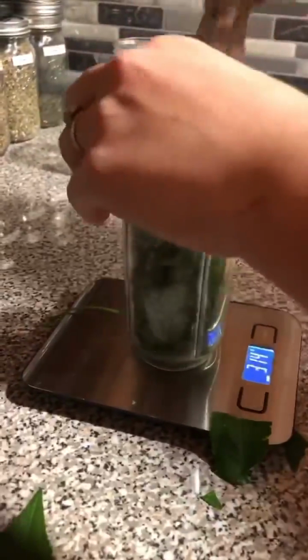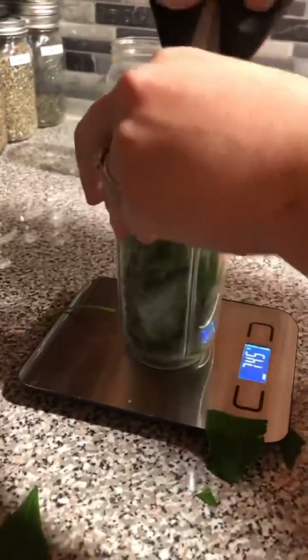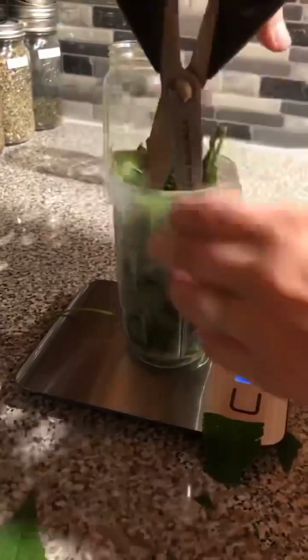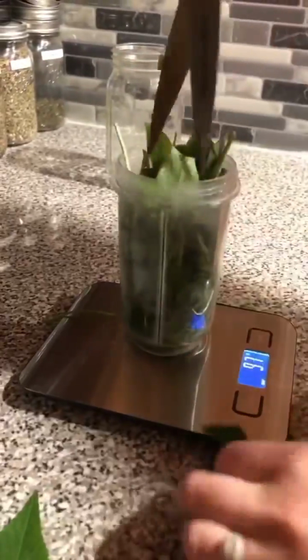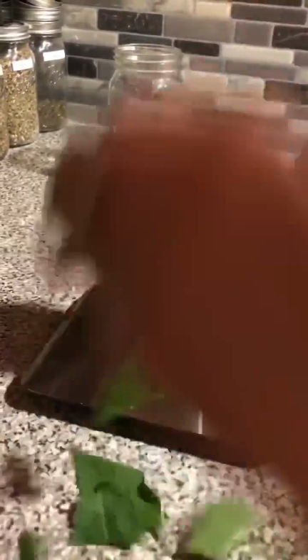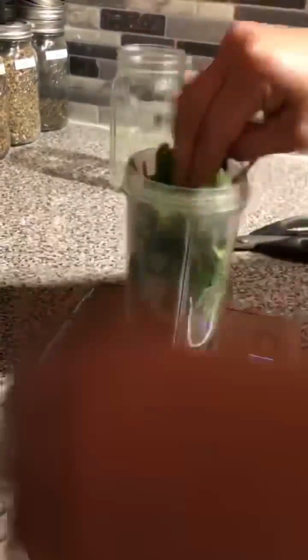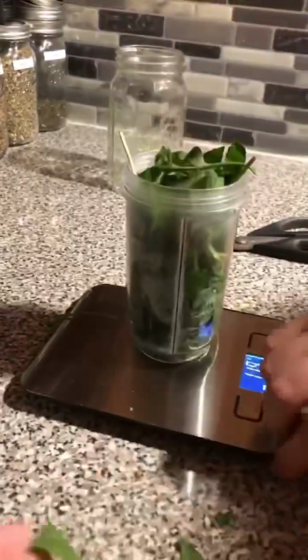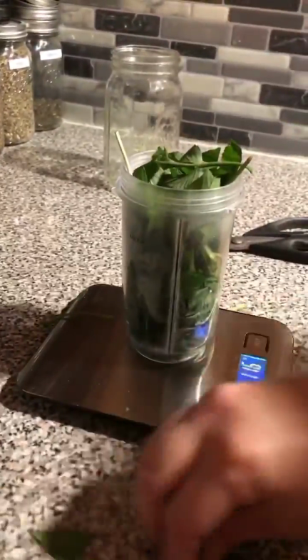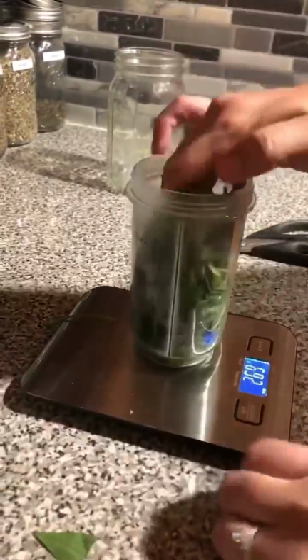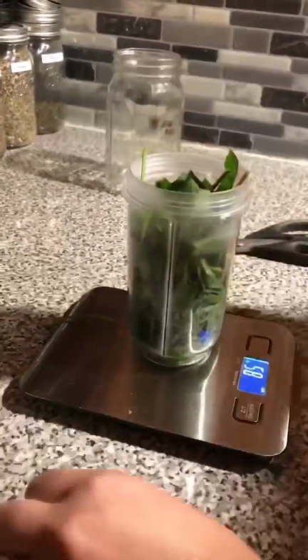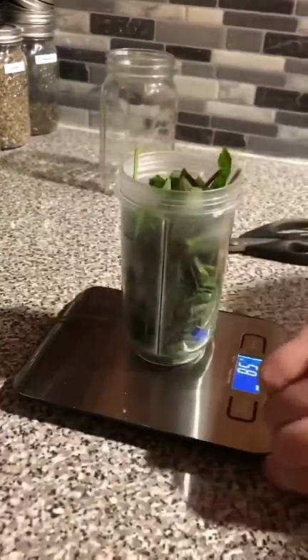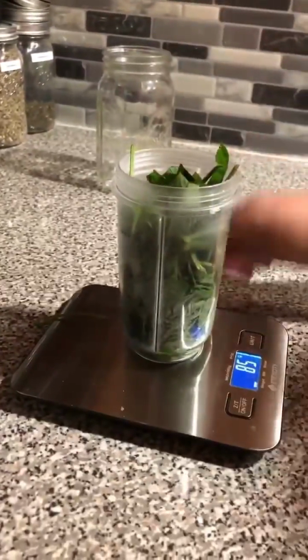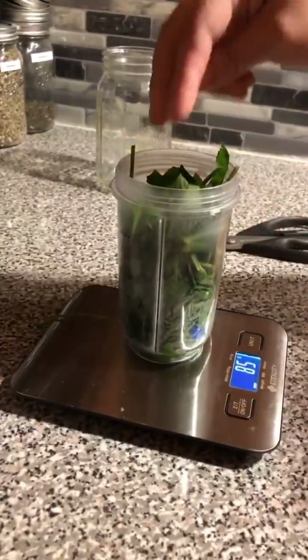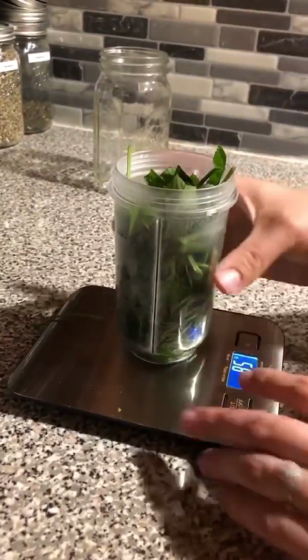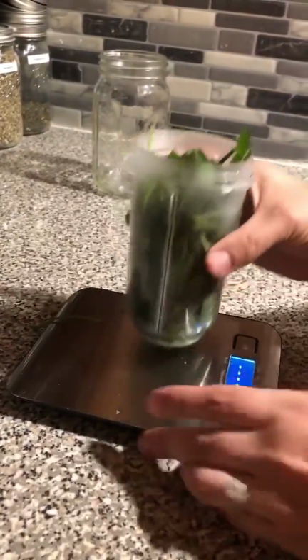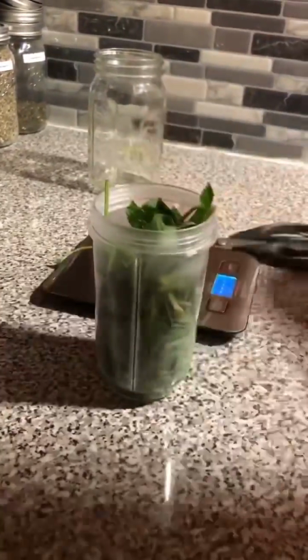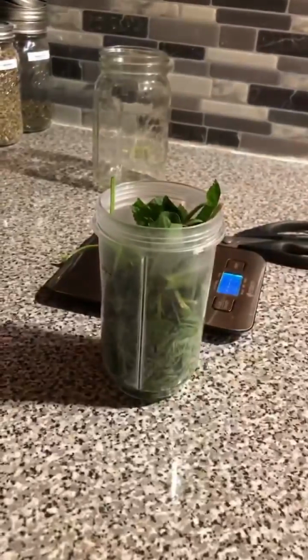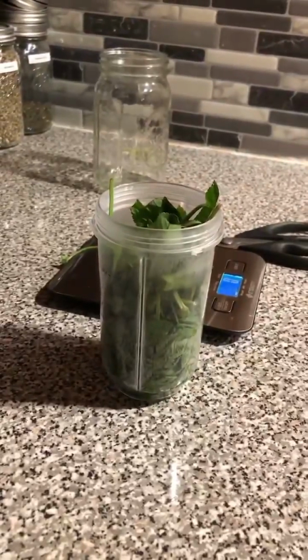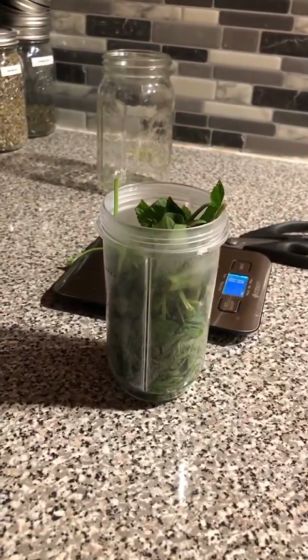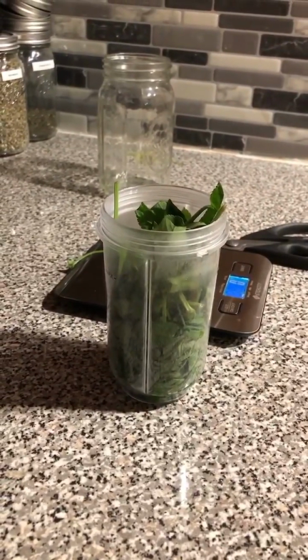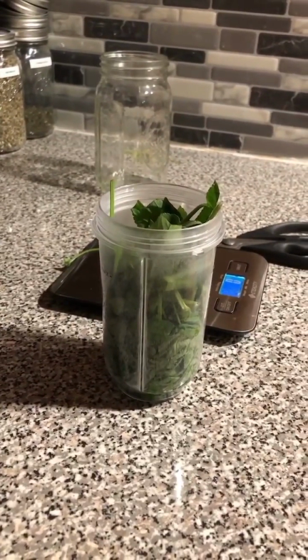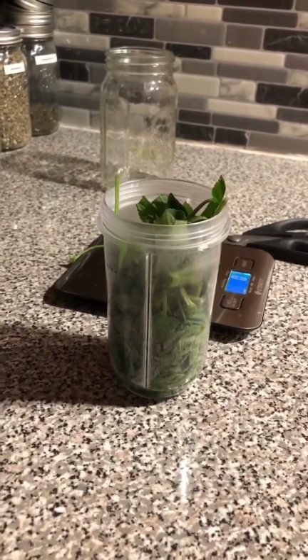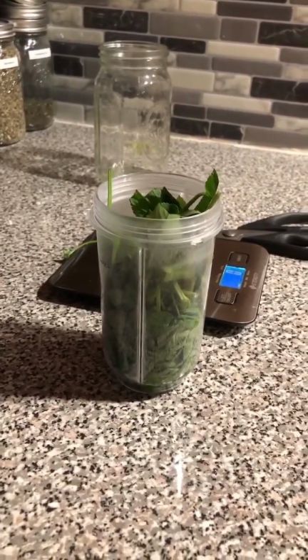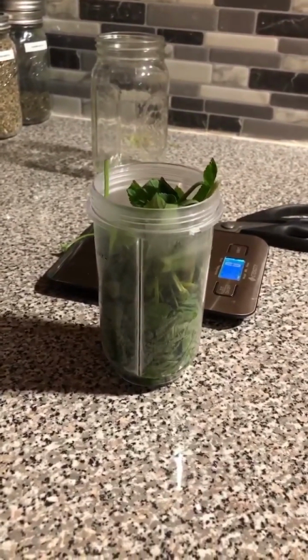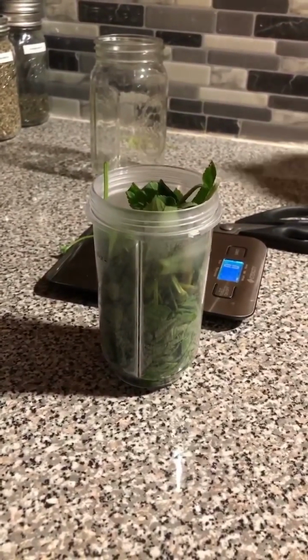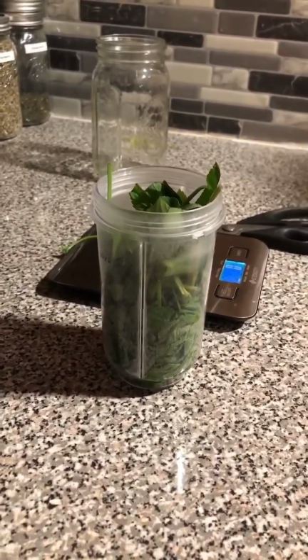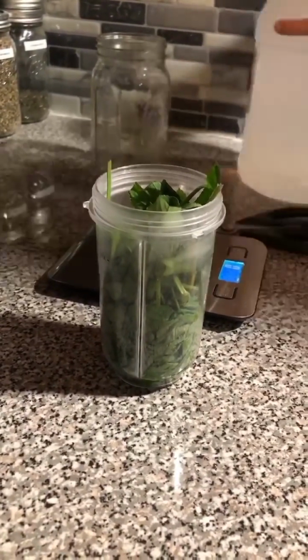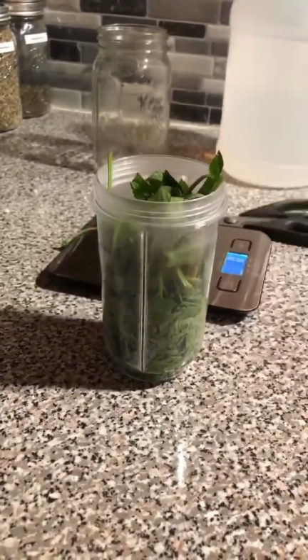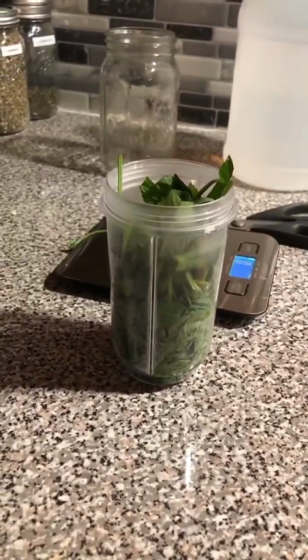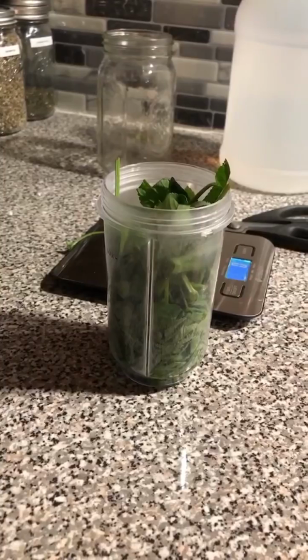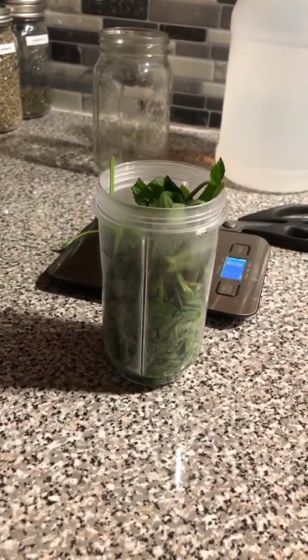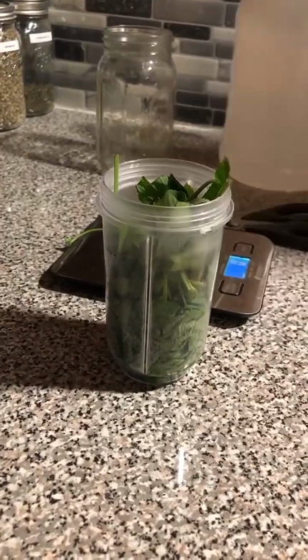I end up pouring a little bit of vodka into this first so it blends up better, then I weigh that out to see how much I added and do the same at the end for the remaining vodka, so I maintain that one to two ratio.